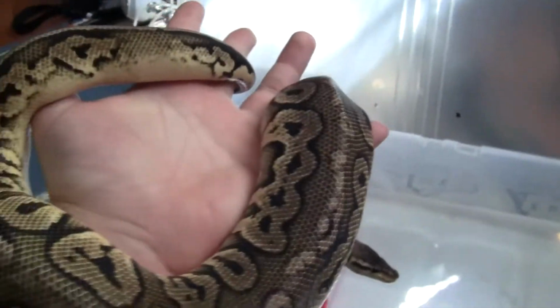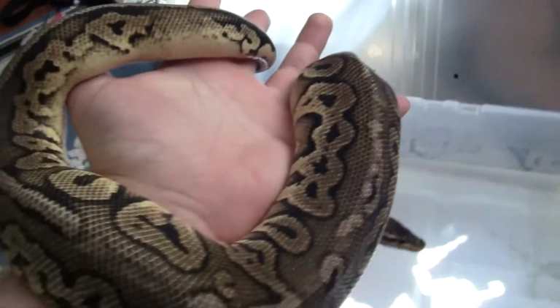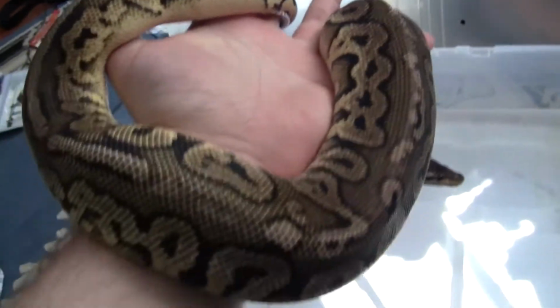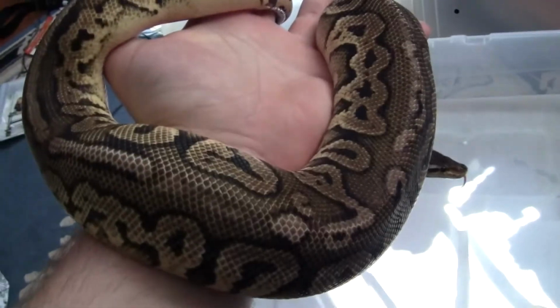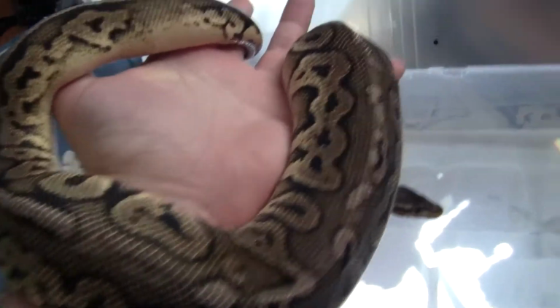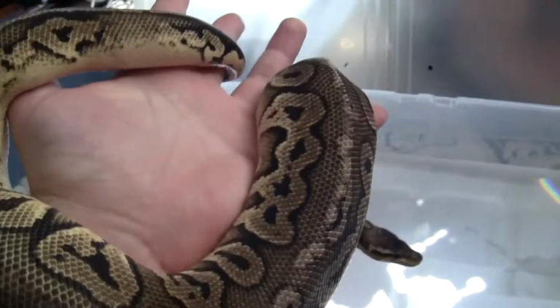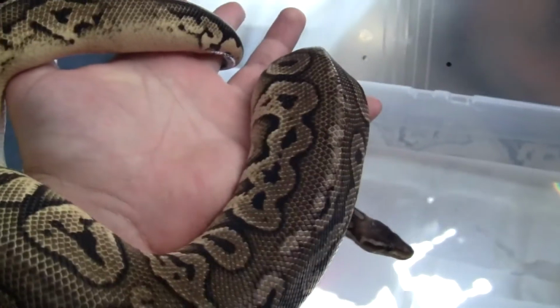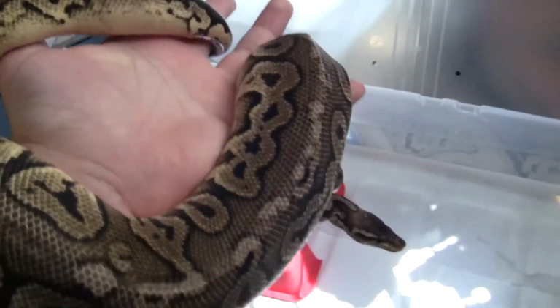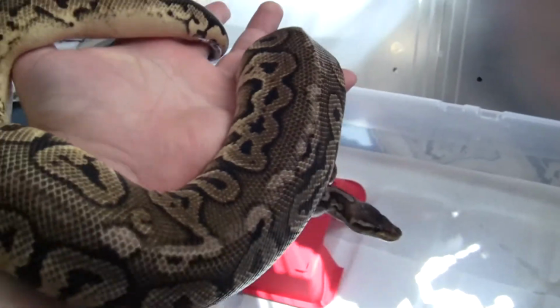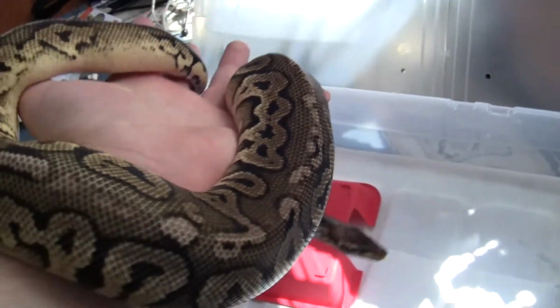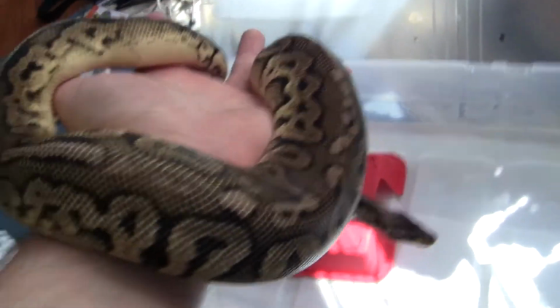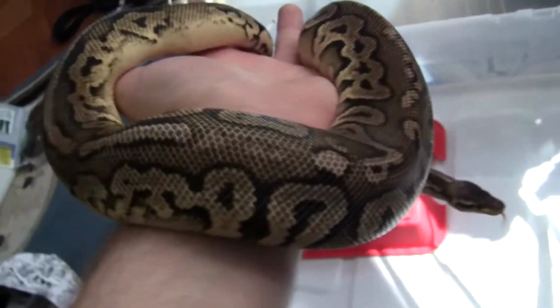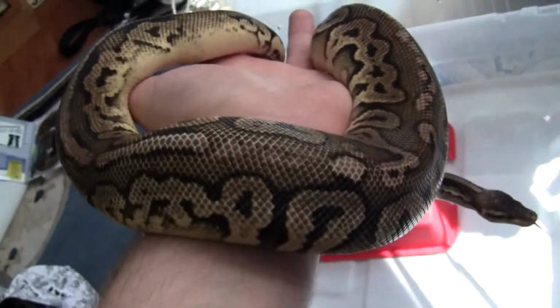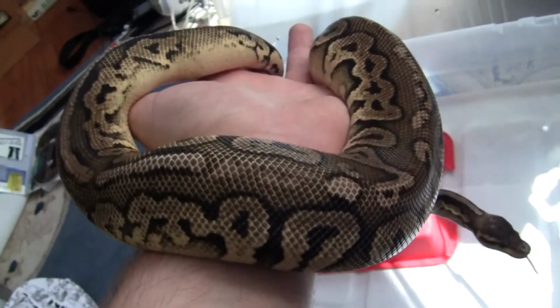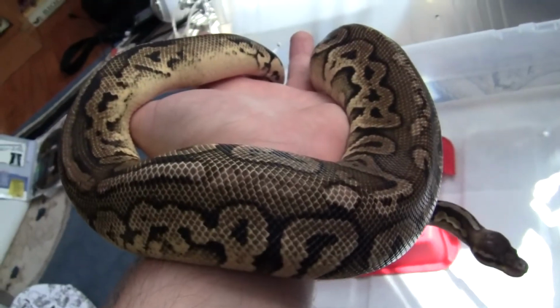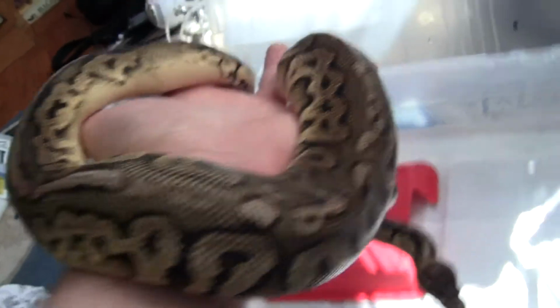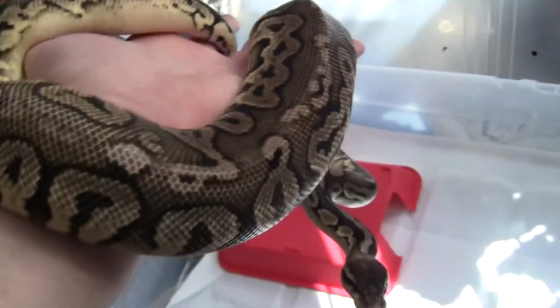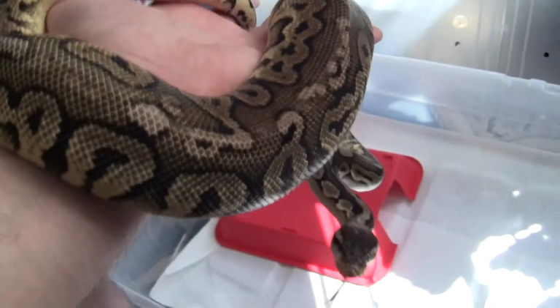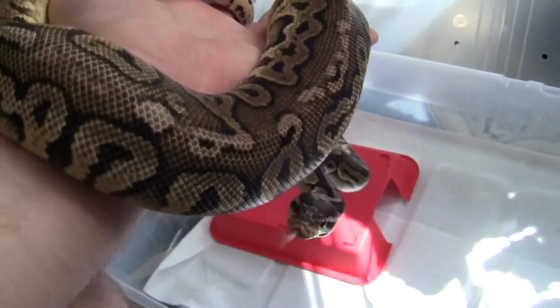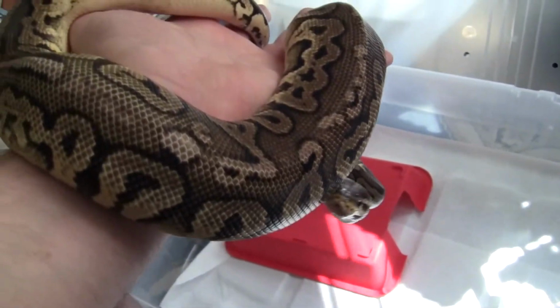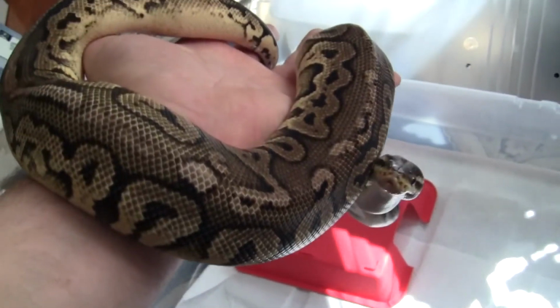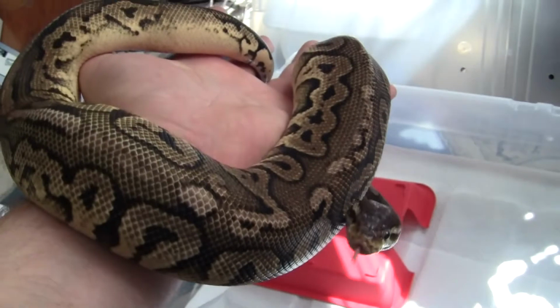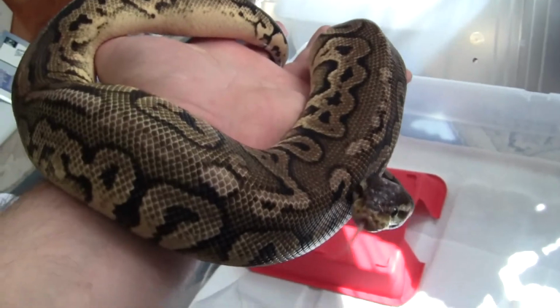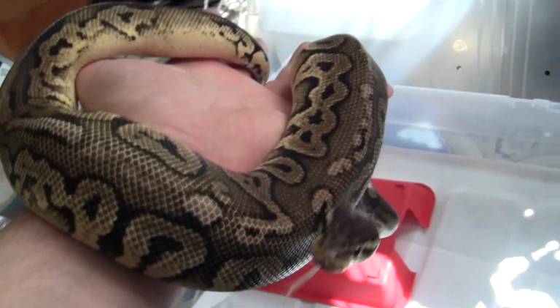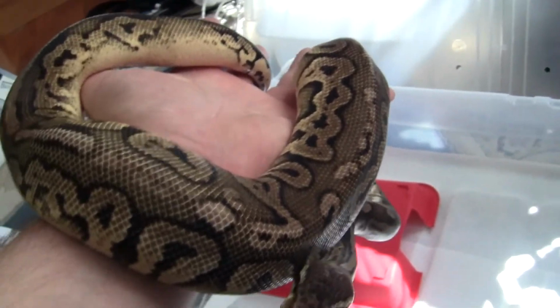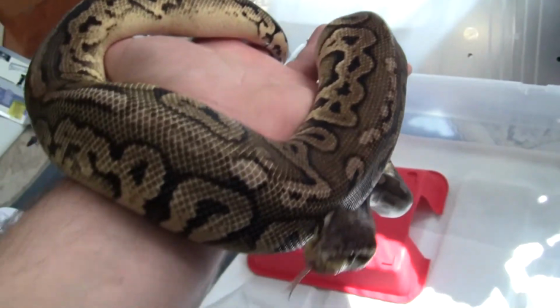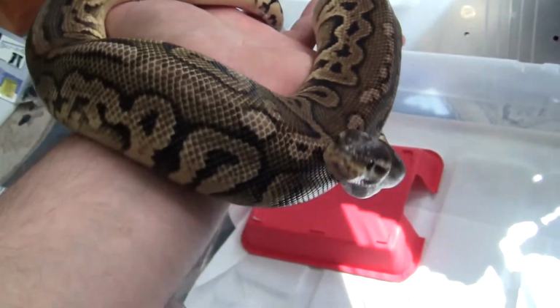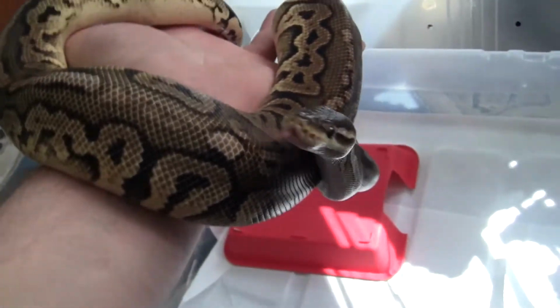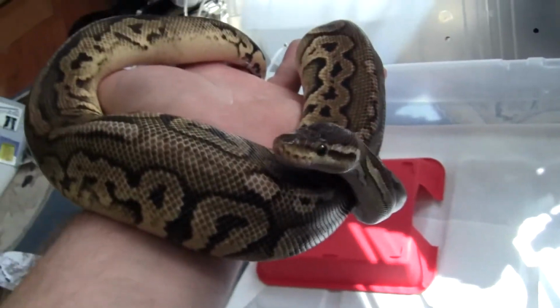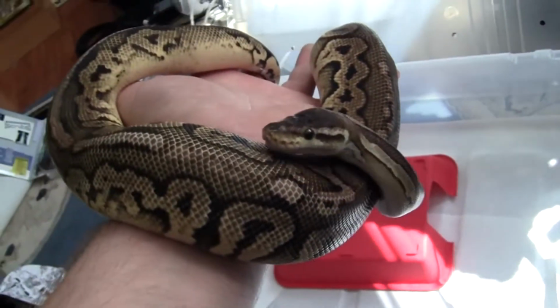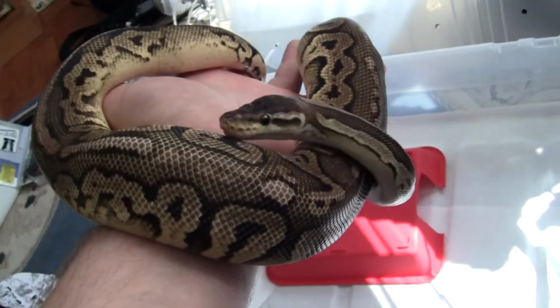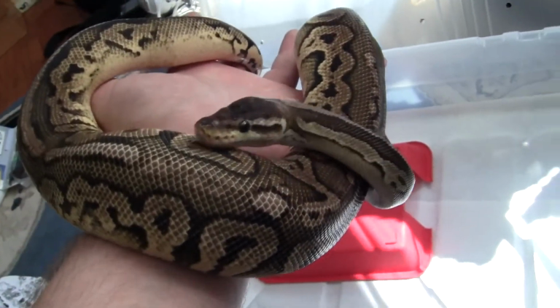It's not the best view, but whatever. Got him from Matt Passion over at PTR Reptiles.